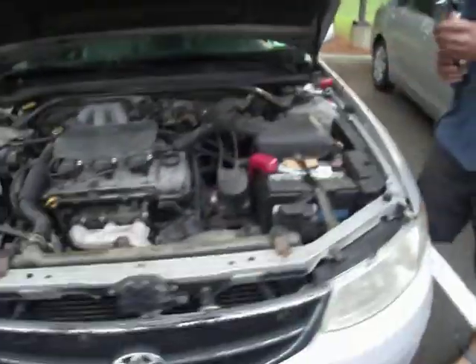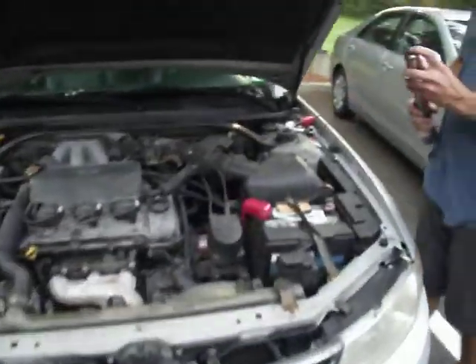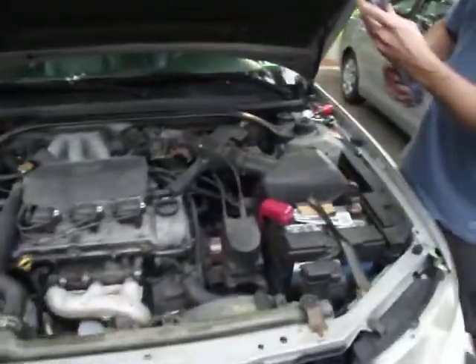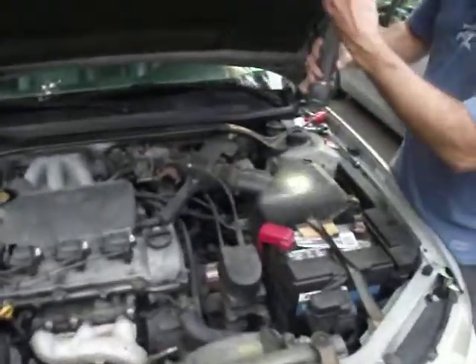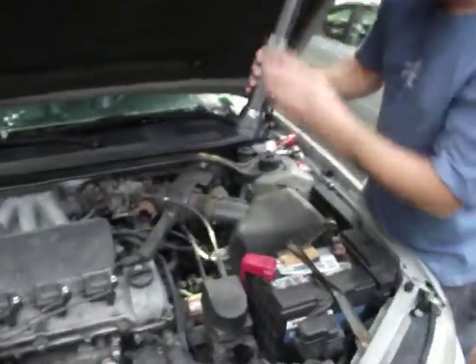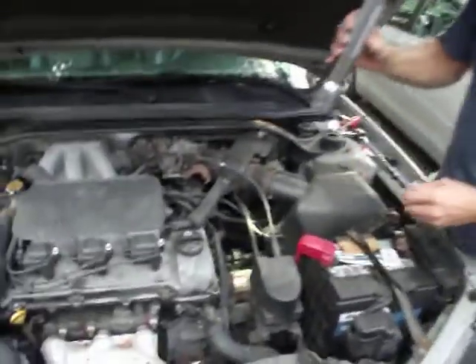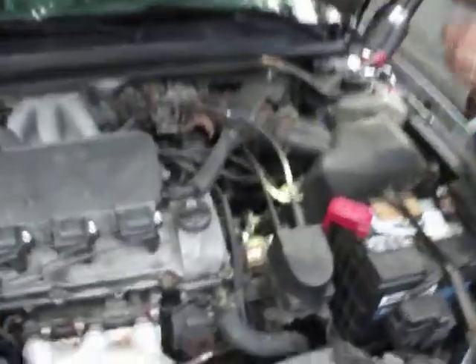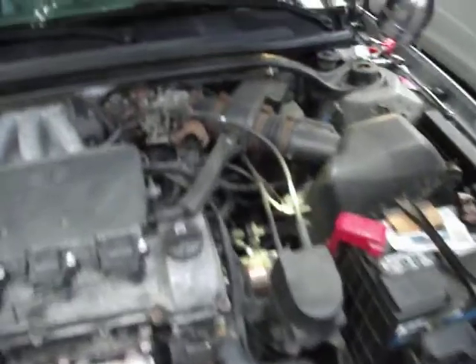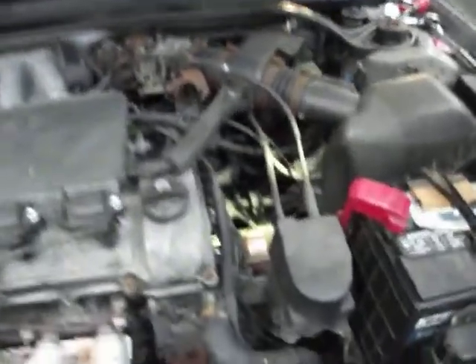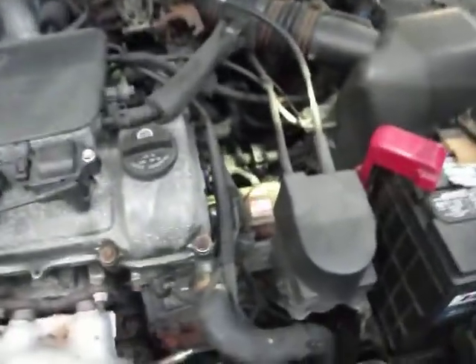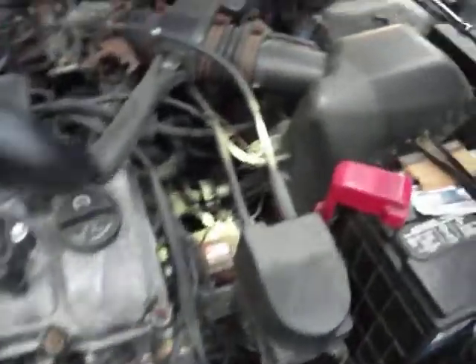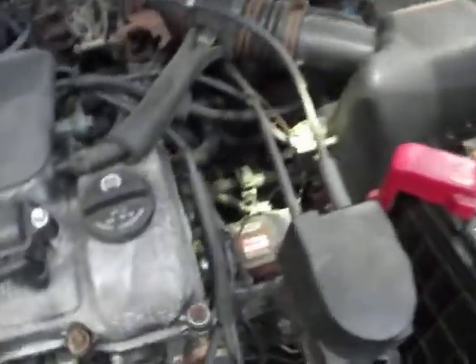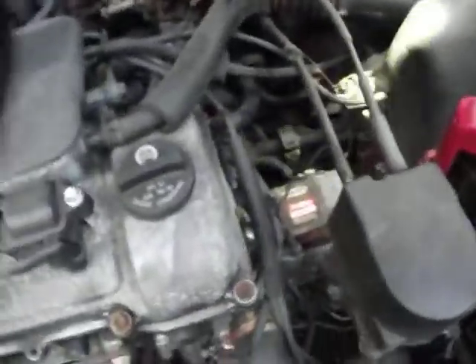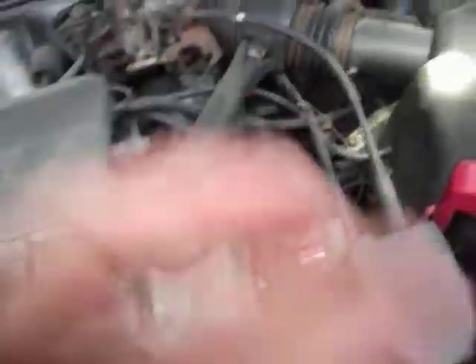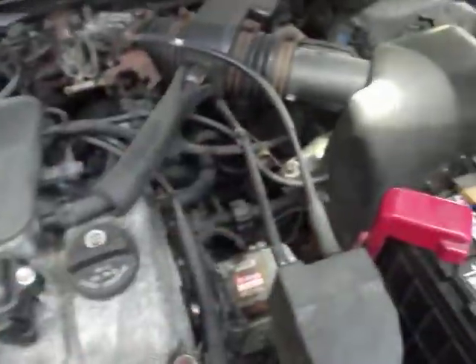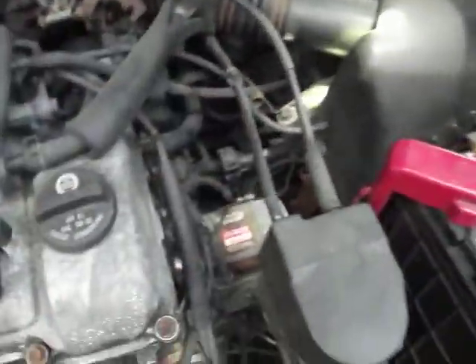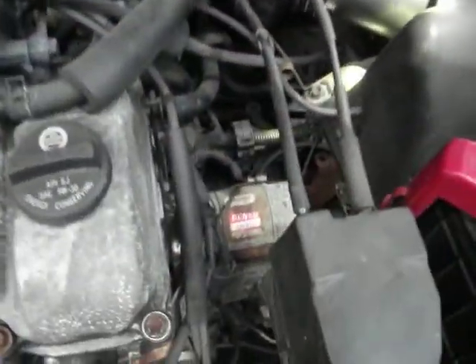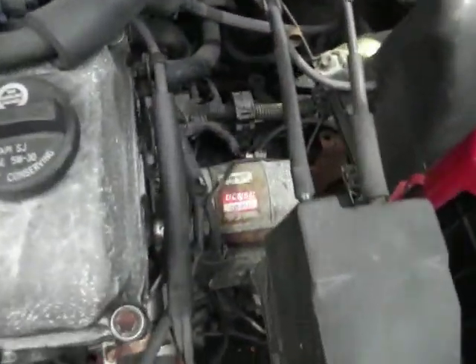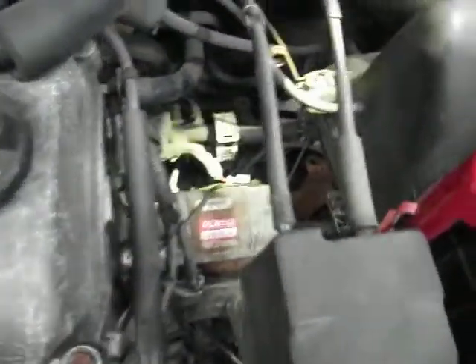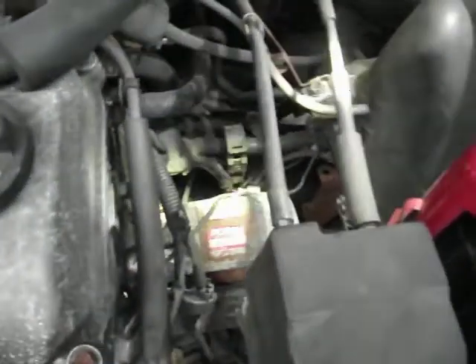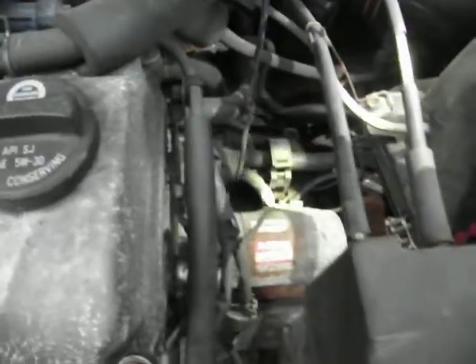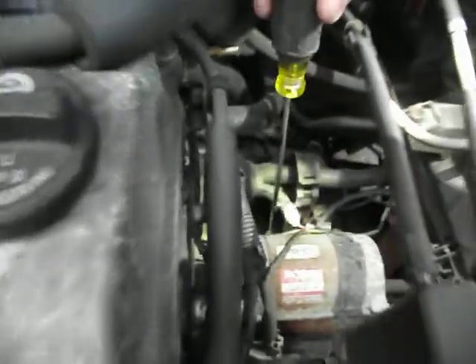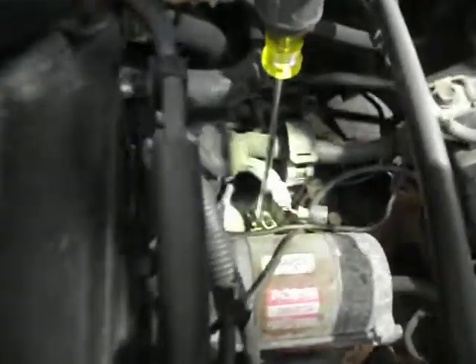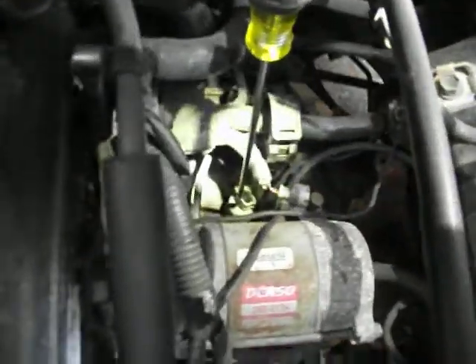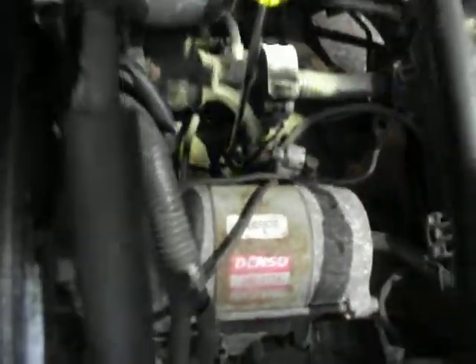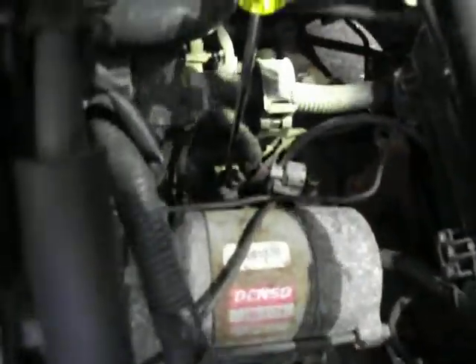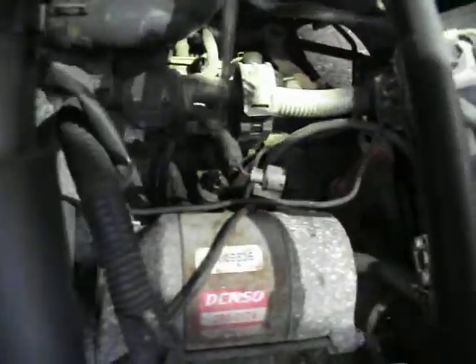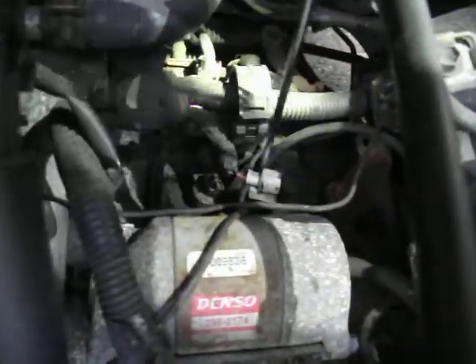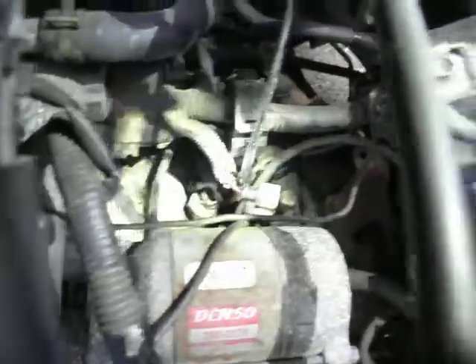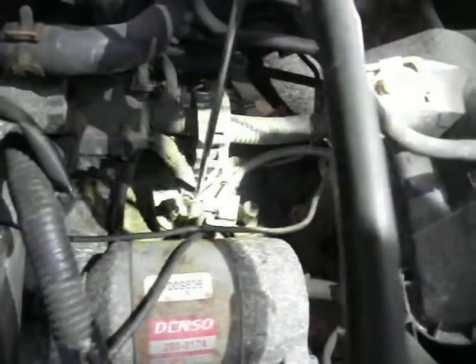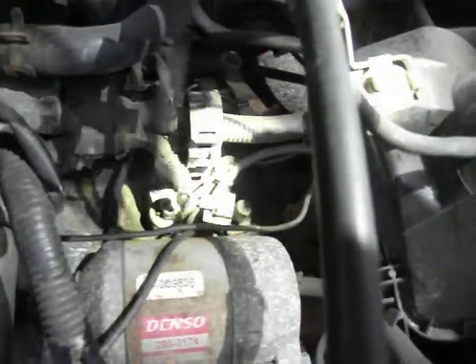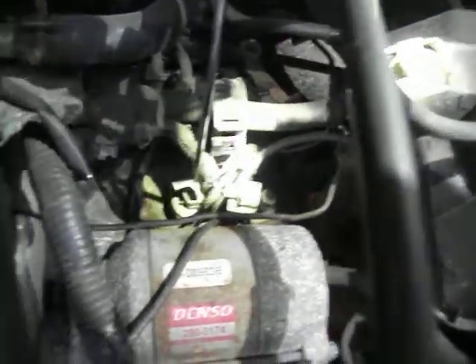Upon looking into it, we realize that we're going to check the wiring to the reverse light switch. As you can see, the switch is right here, and this is the wire harness that's going to it.